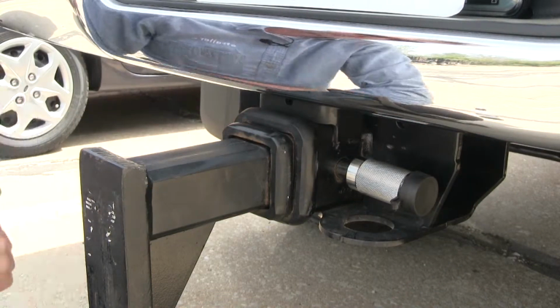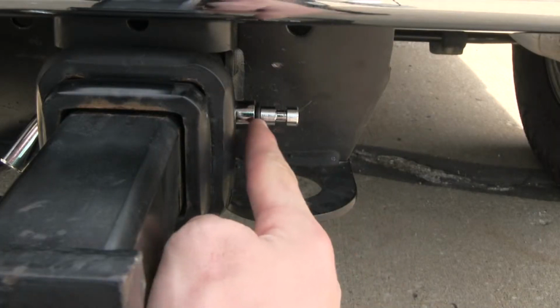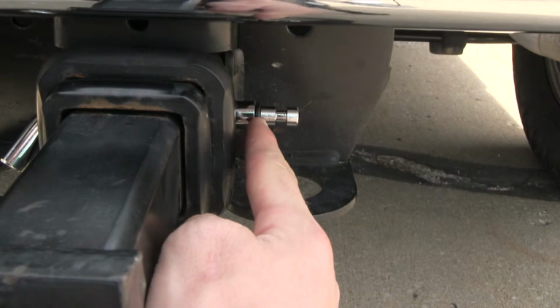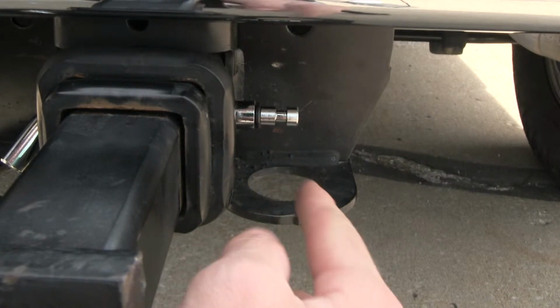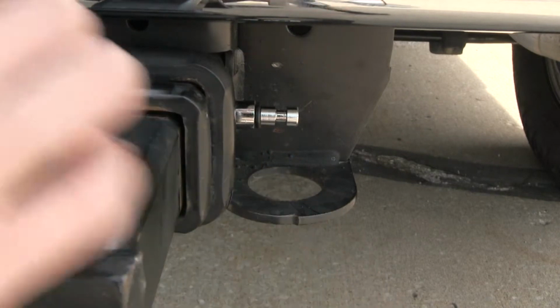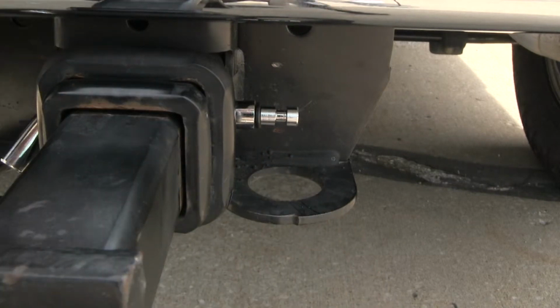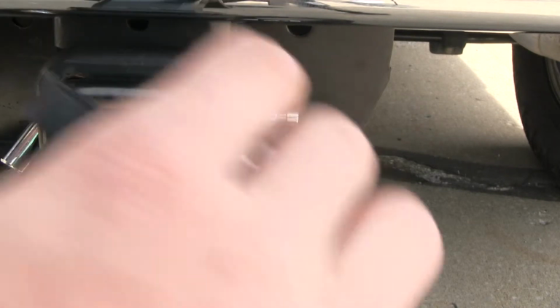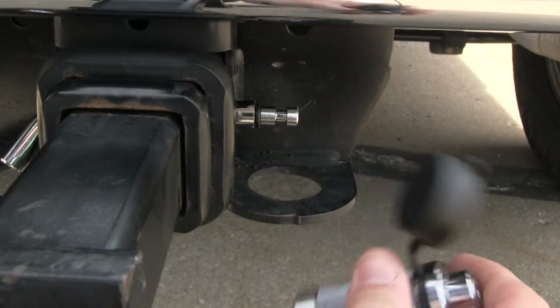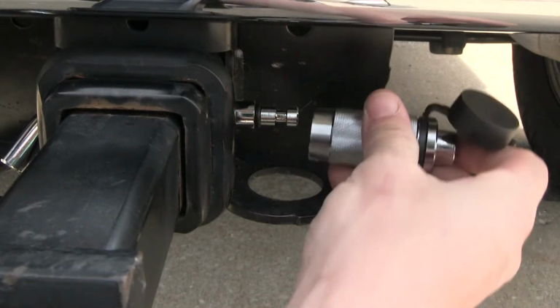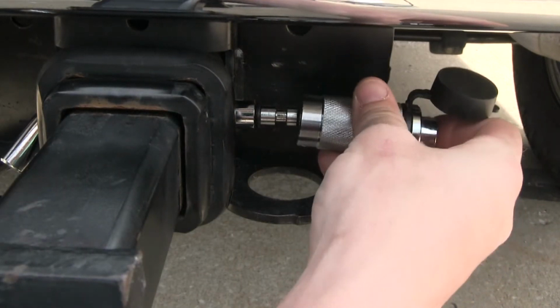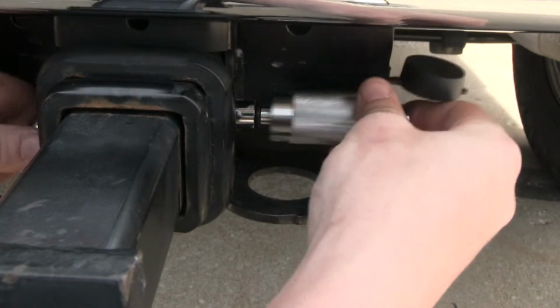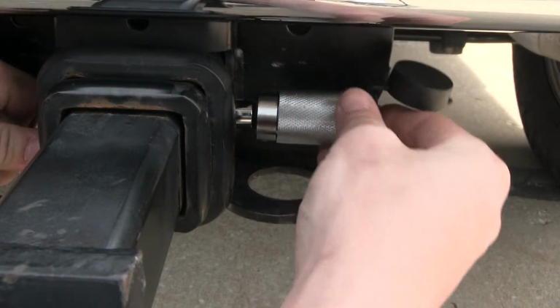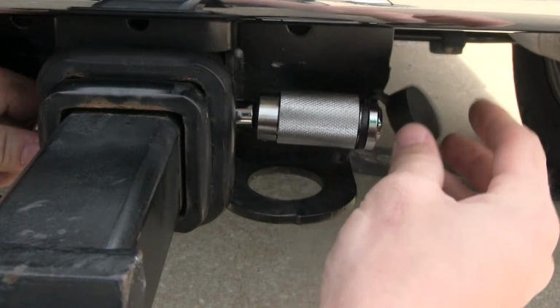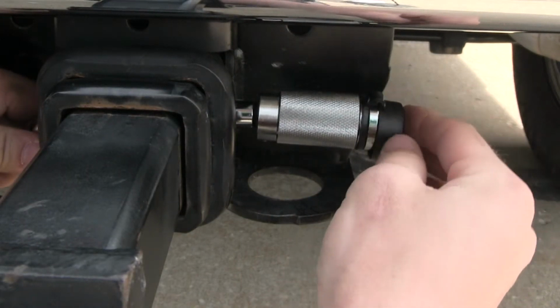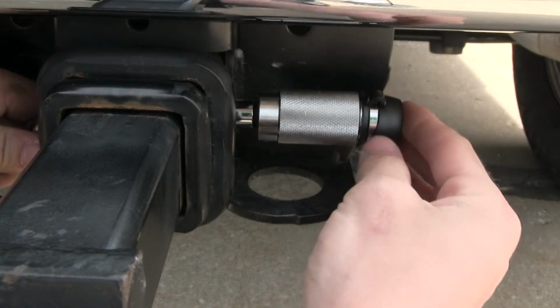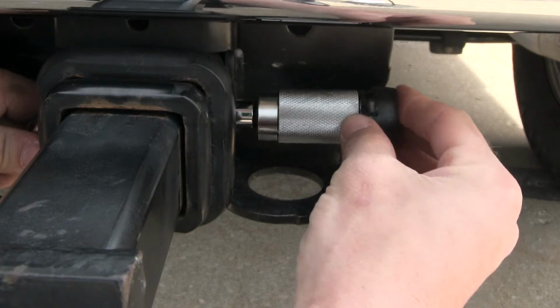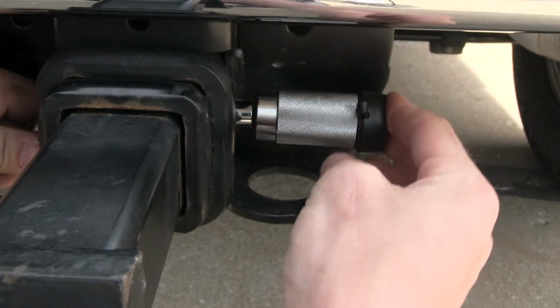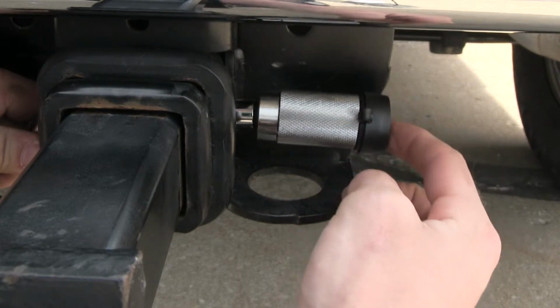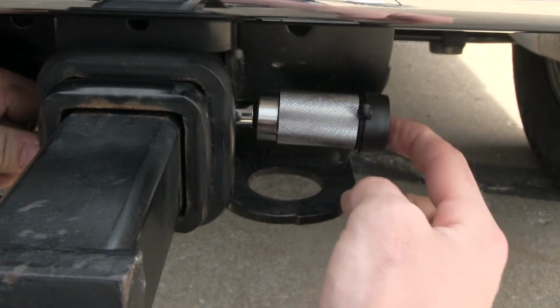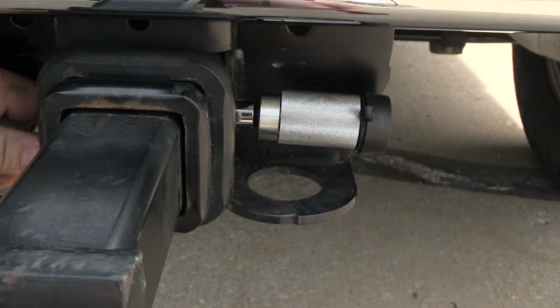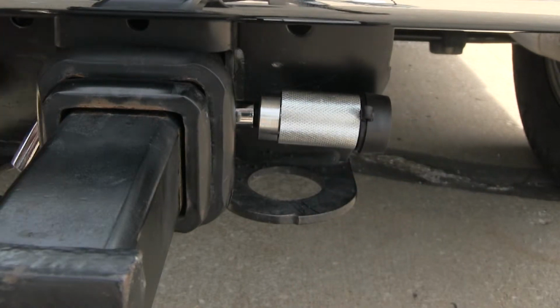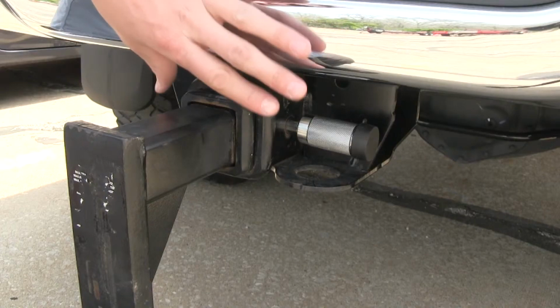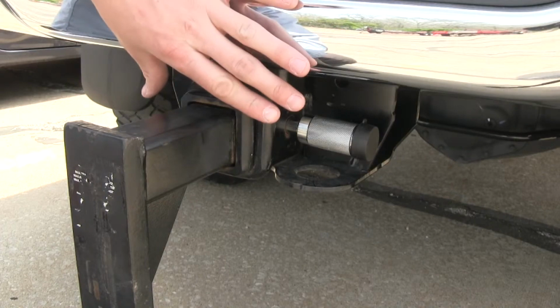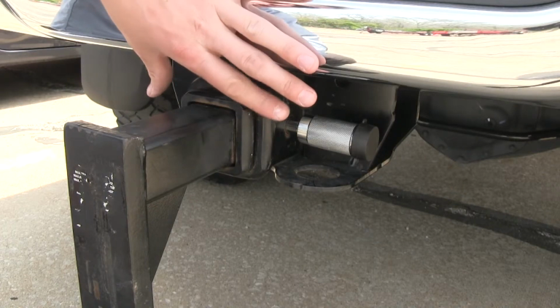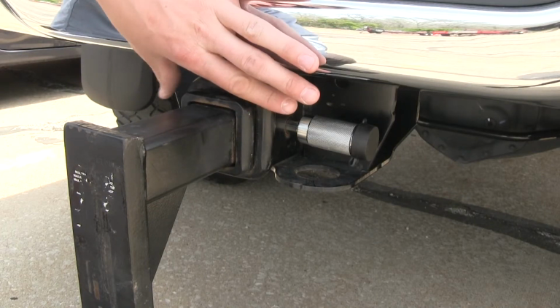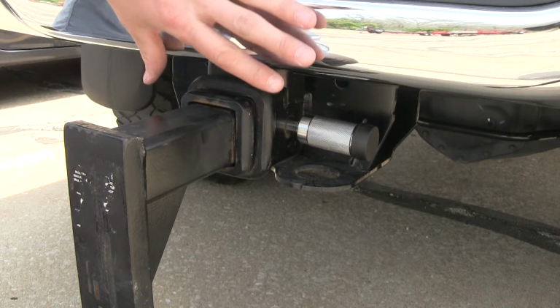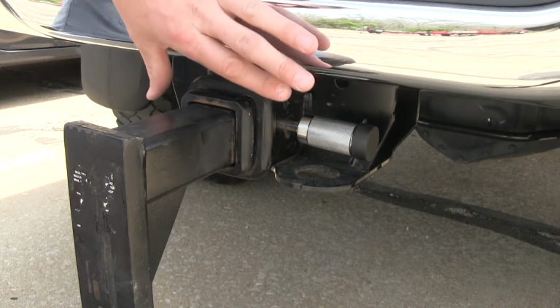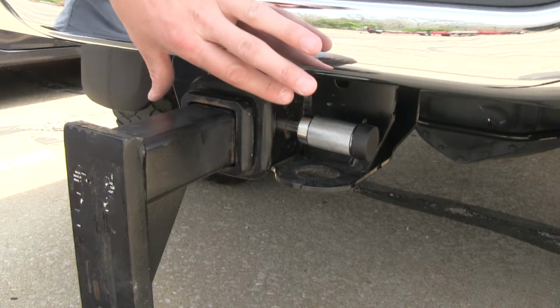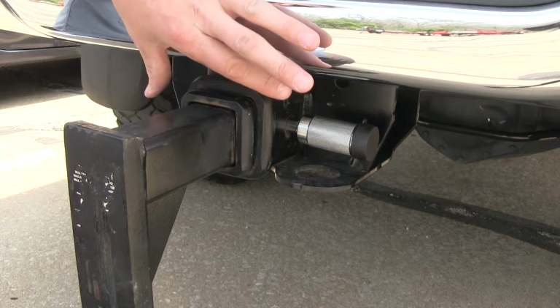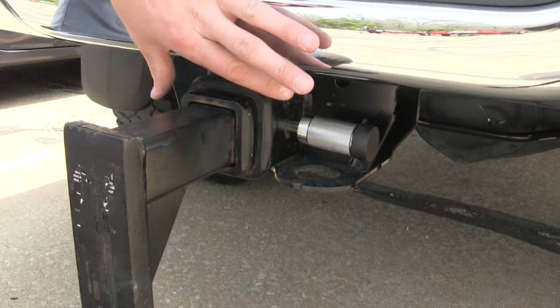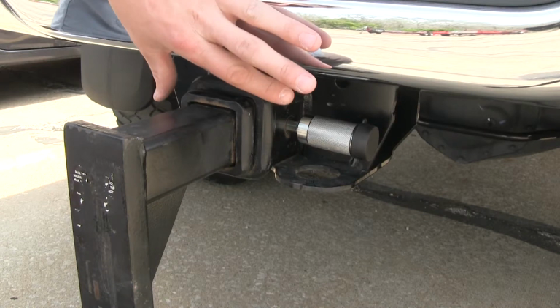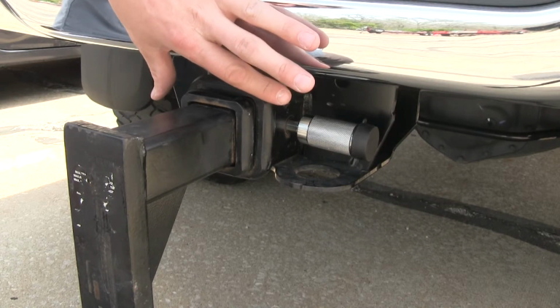The rubber seal helps keep dirt and debris out of the lock, and the snap-on cover keeps dirt and debris out of the core. It's made out of stainless steel construction with a chrome finish, so it's going to guard against rust and corrosion.